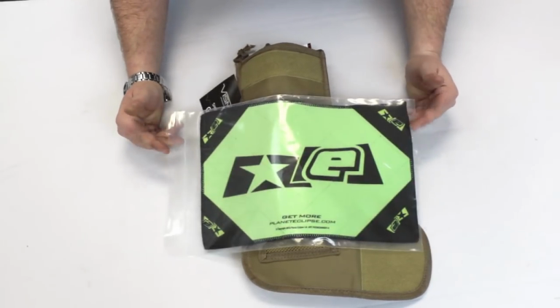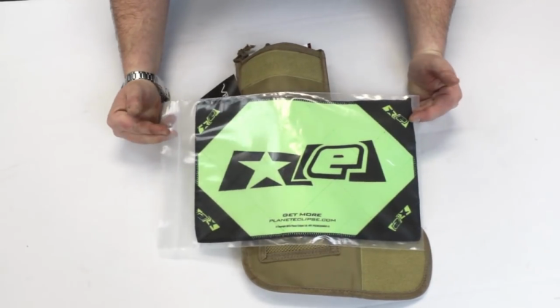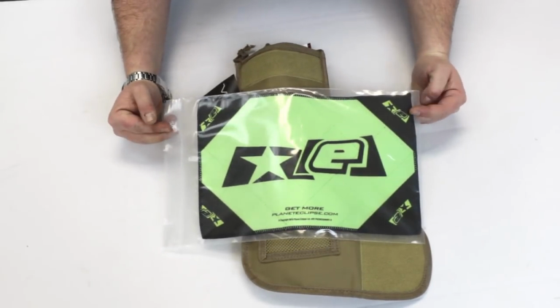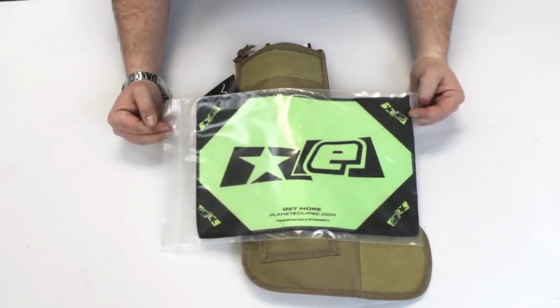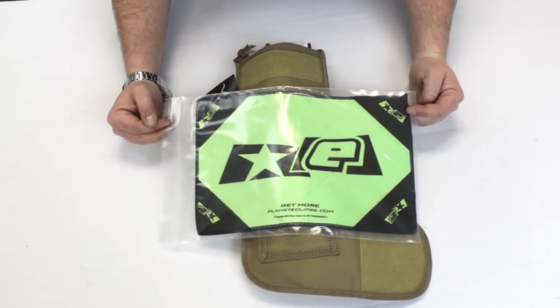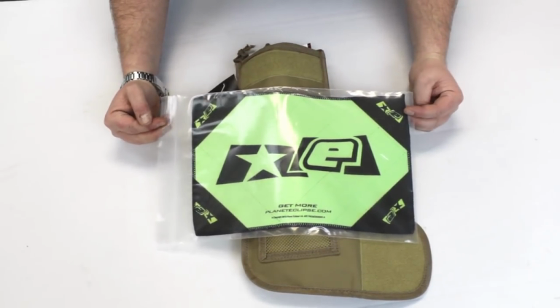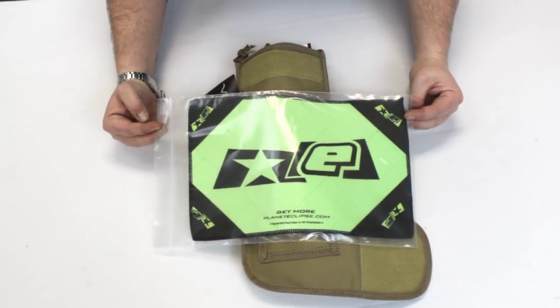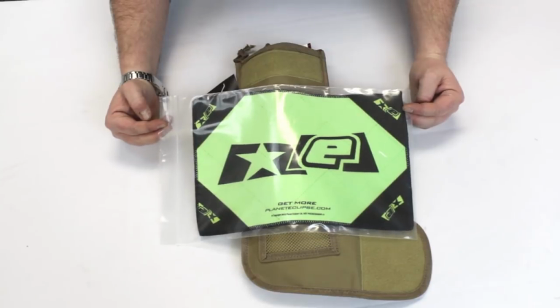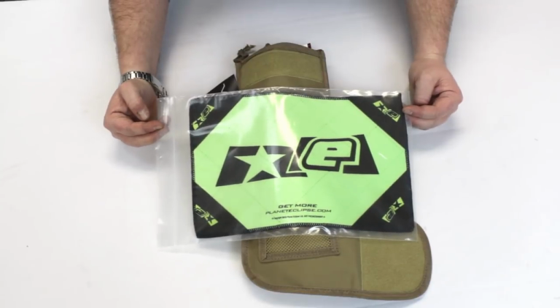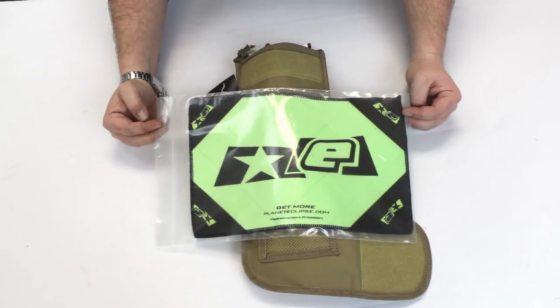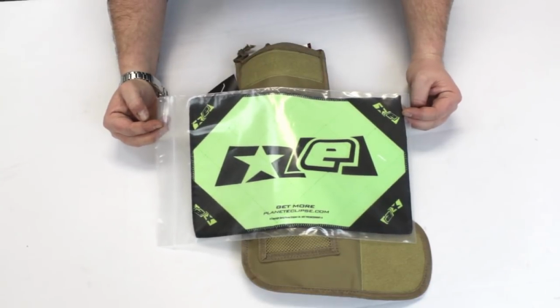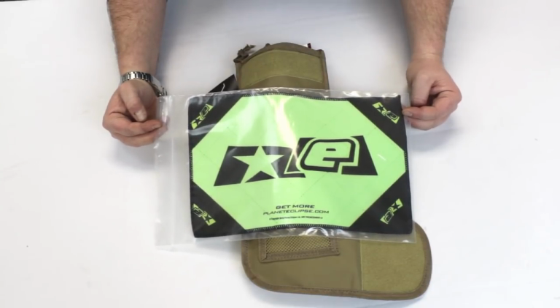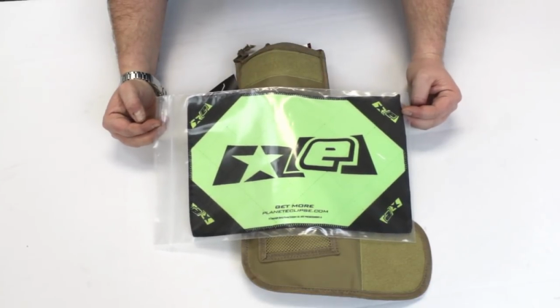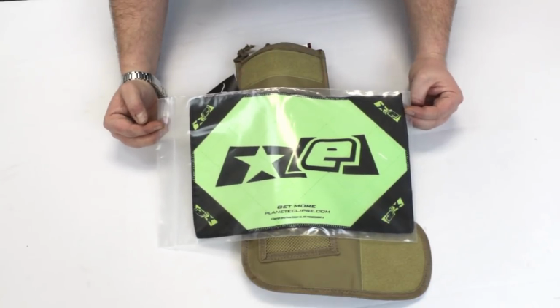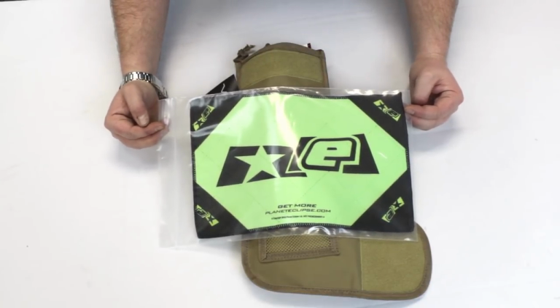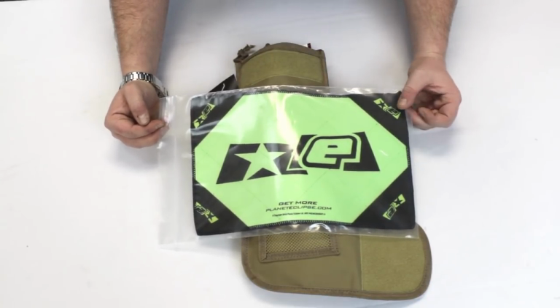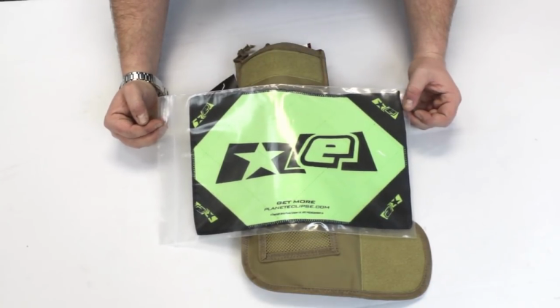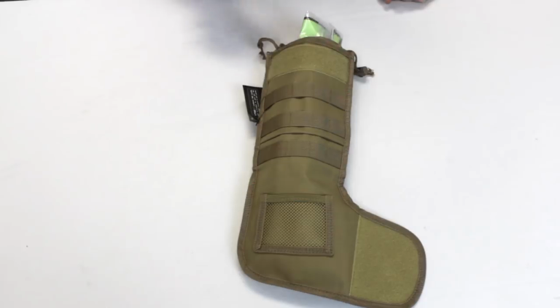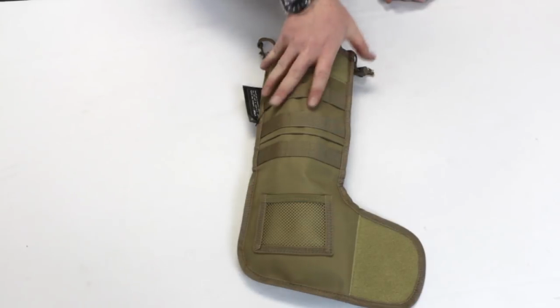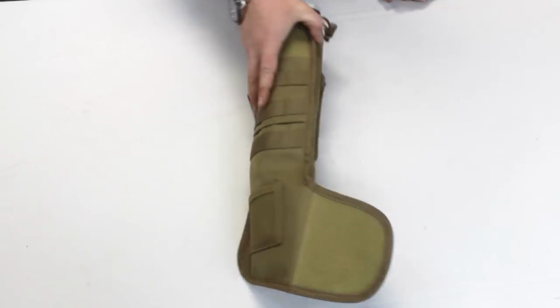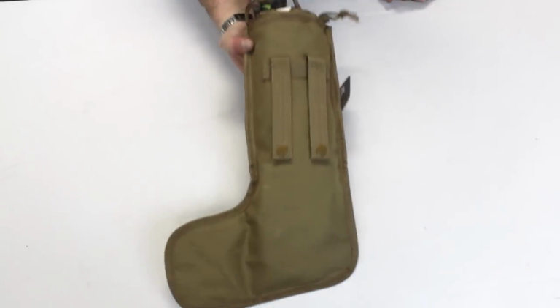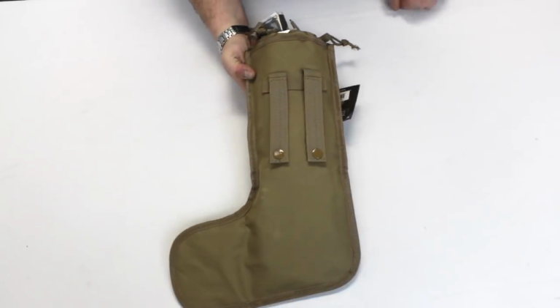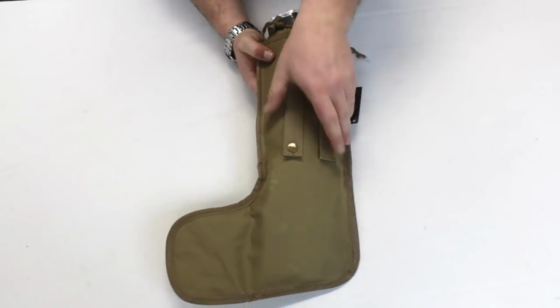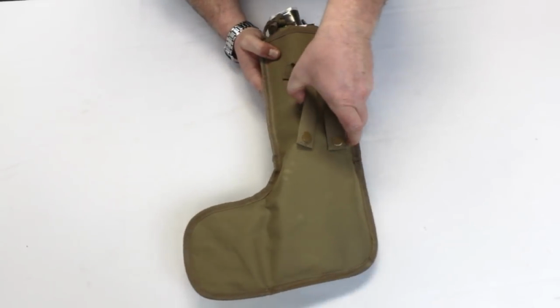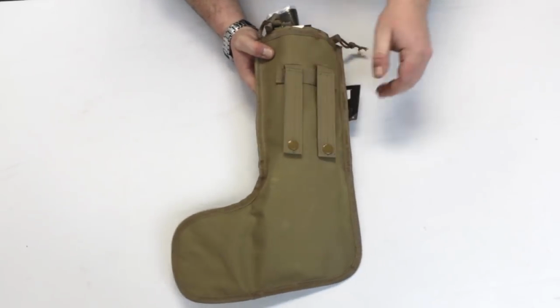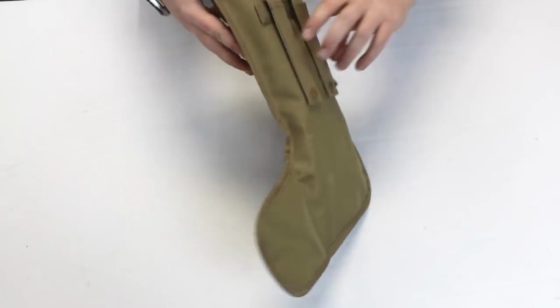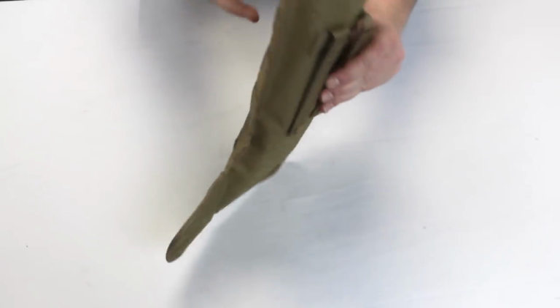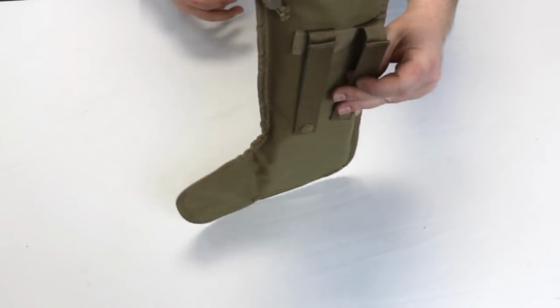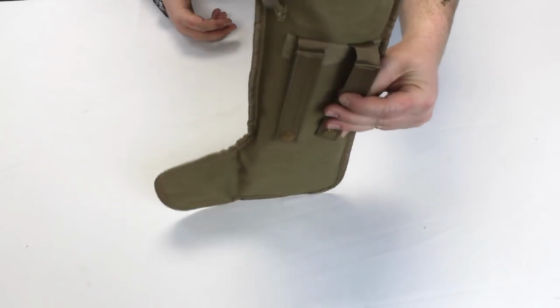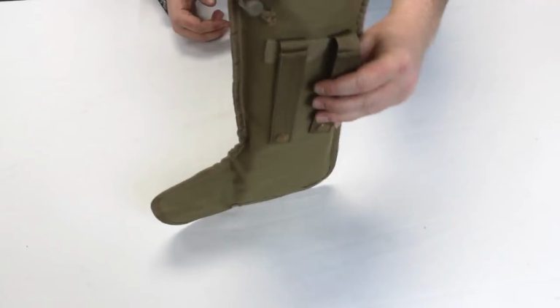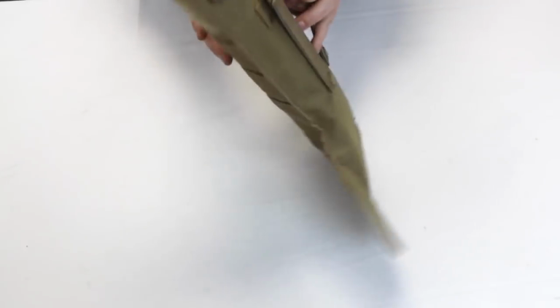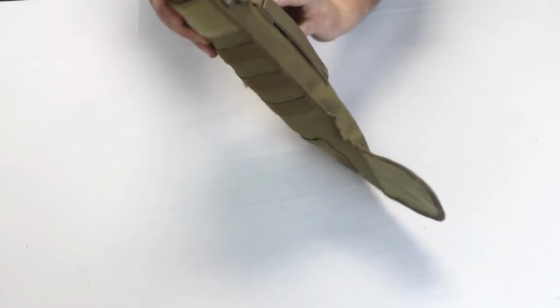Last but not least is this microfiber cloth. This can be used for both paintballers and airsofters — you're going to want to use this to clean your lens and keep it clean so you can be effective on the field. One thing to note is on the back you have MOLLE straps, so you can actually attach this to your vest.